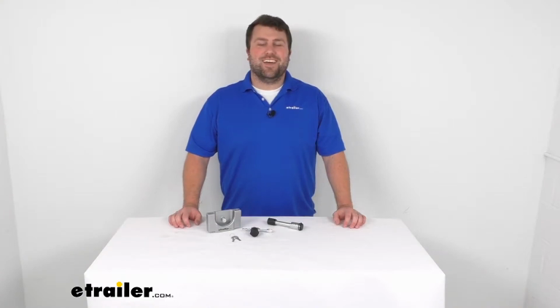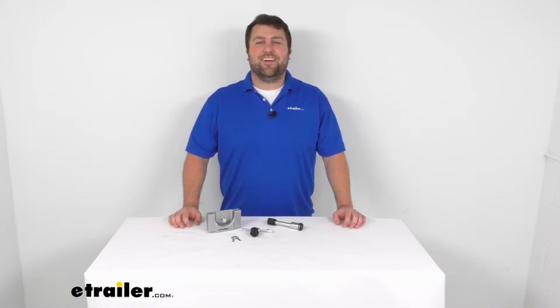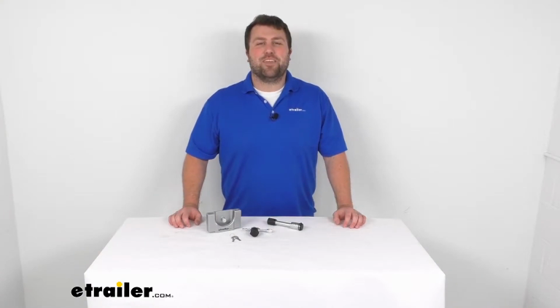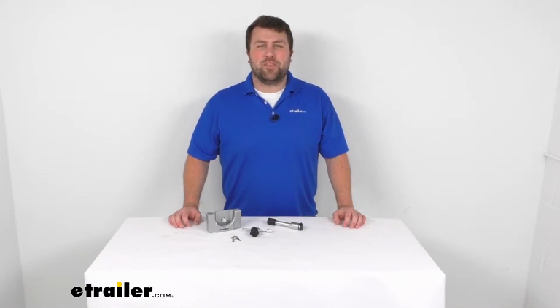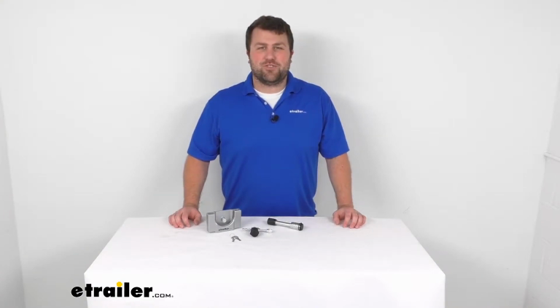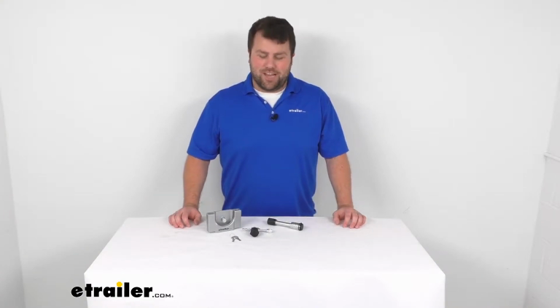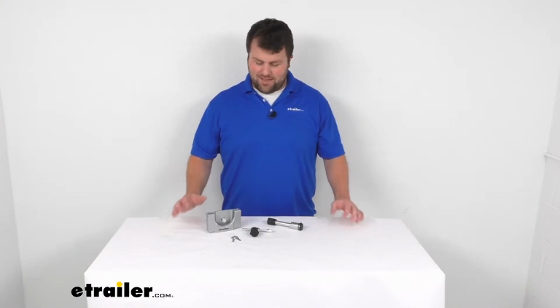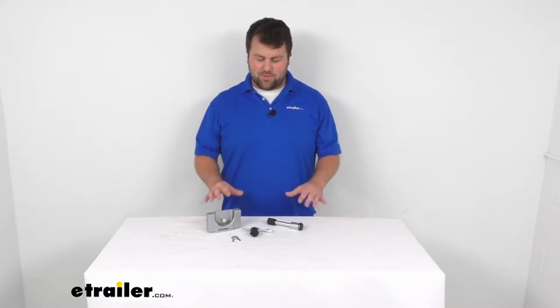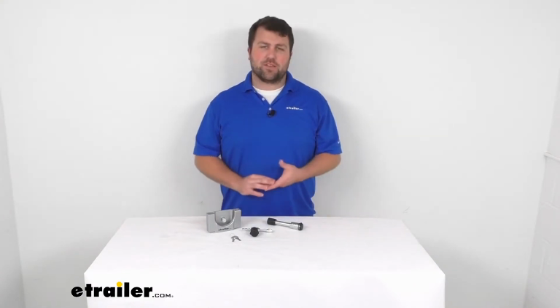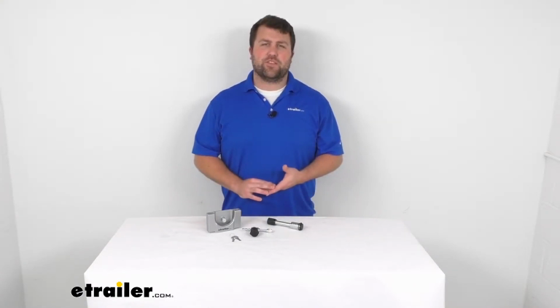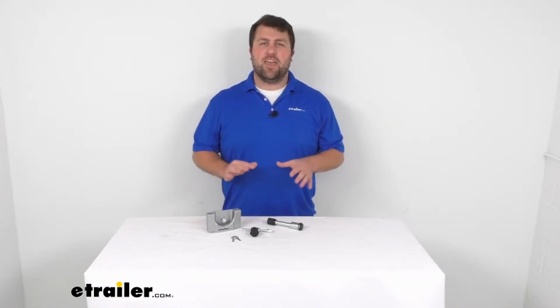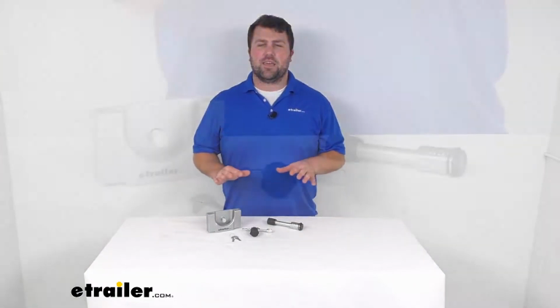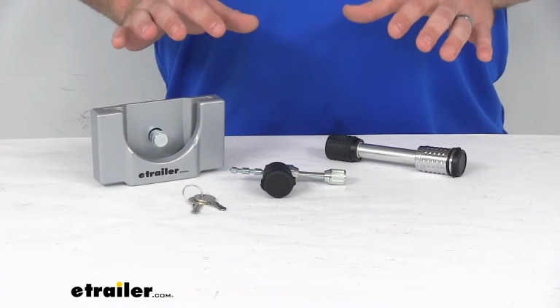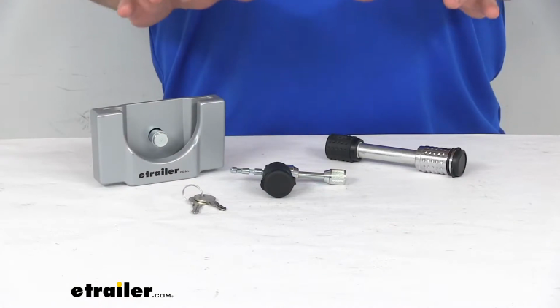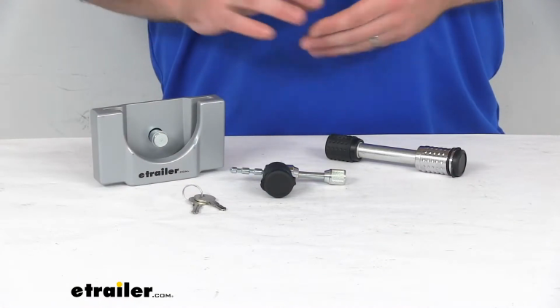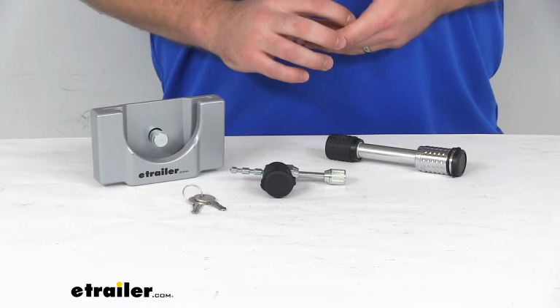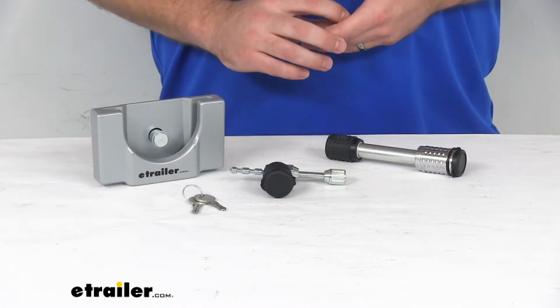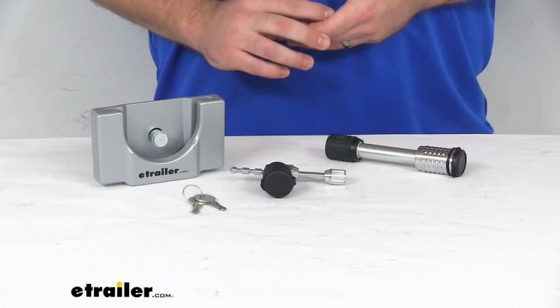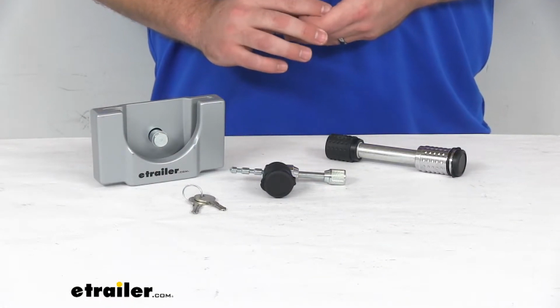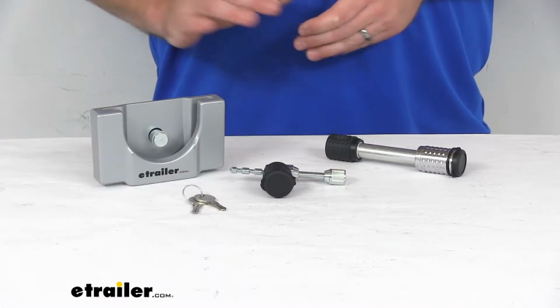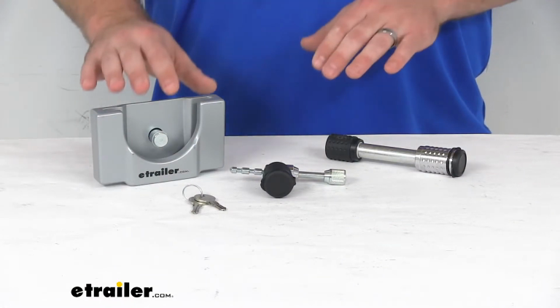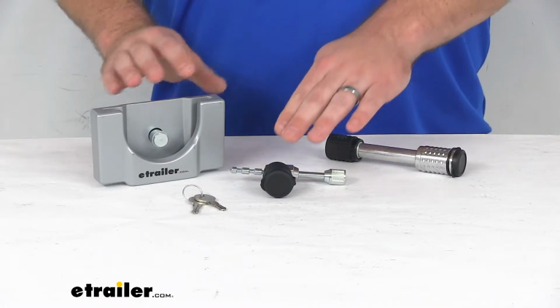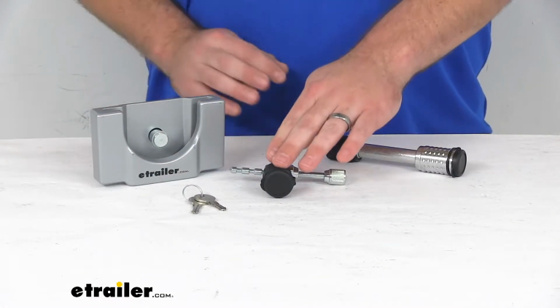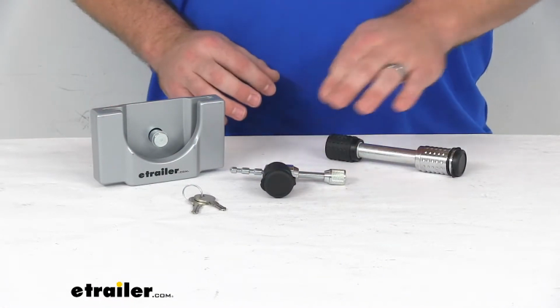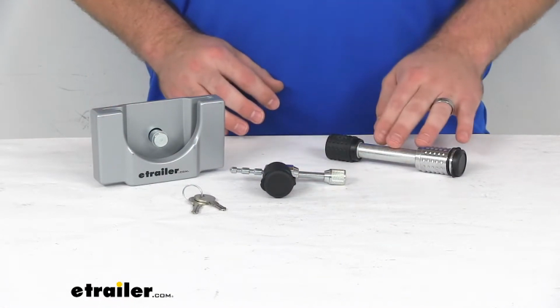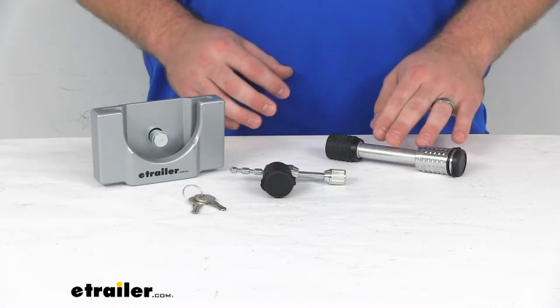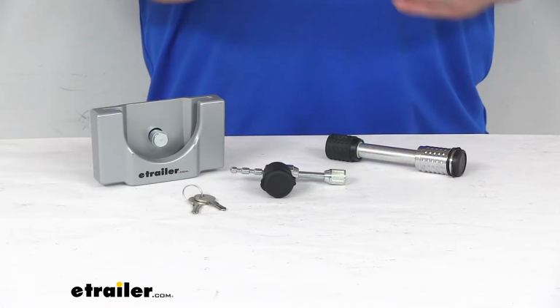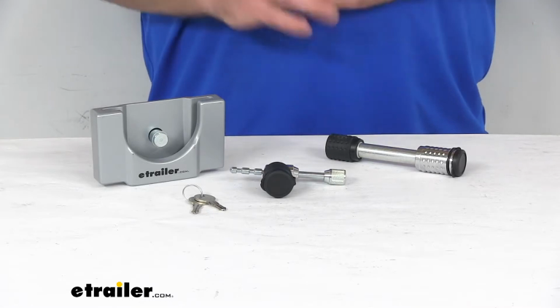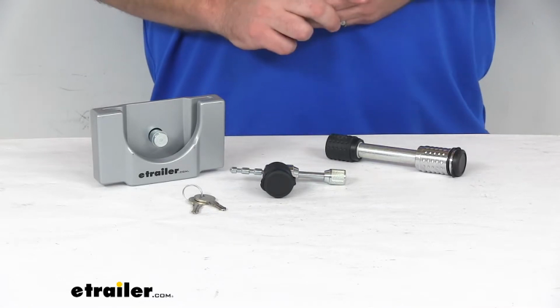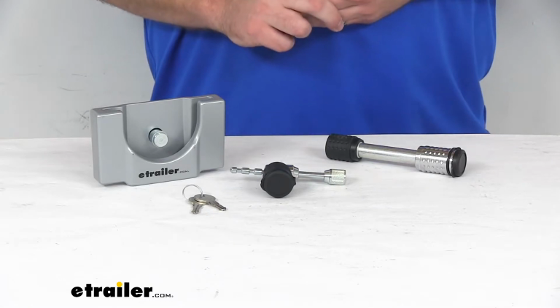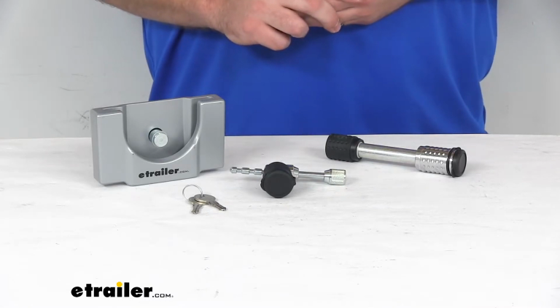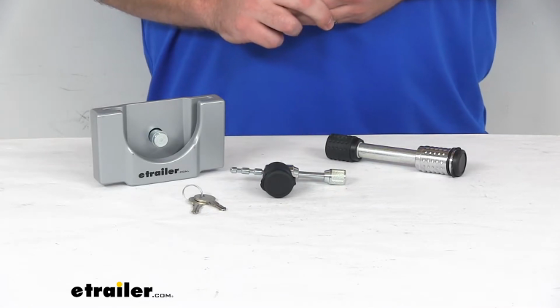Hi there. I'm Michael with eTrailer.com. Today we're going to take a quick look at the eTrailer Hitch and Coupler Lock Set. This is a three-piece lock set that's going to help secure your towing setup.